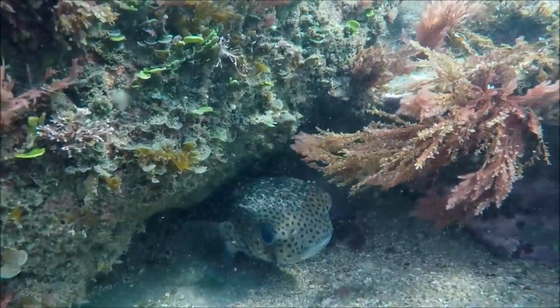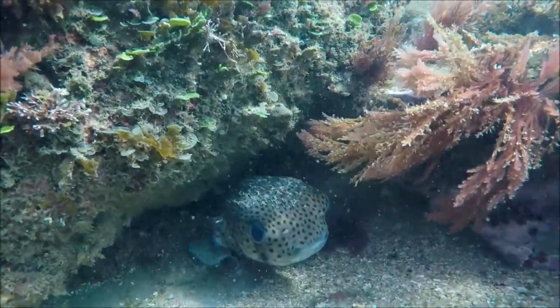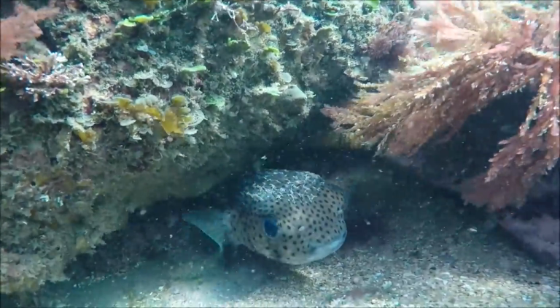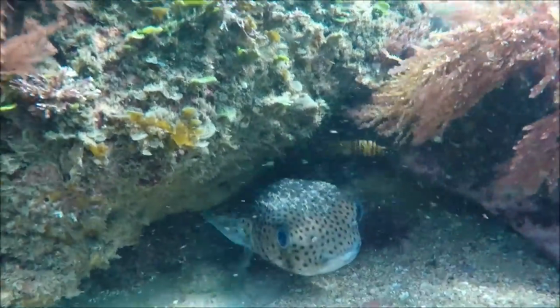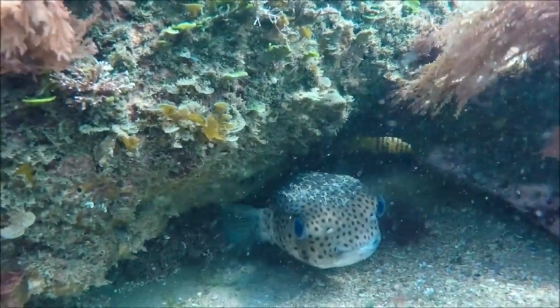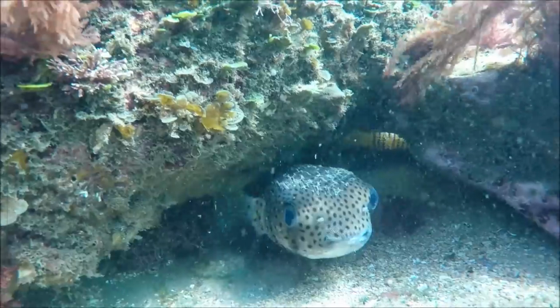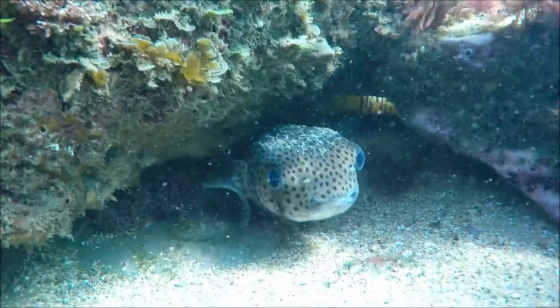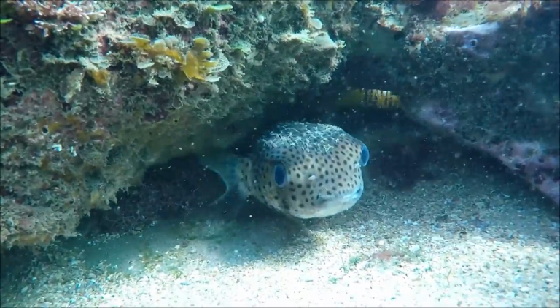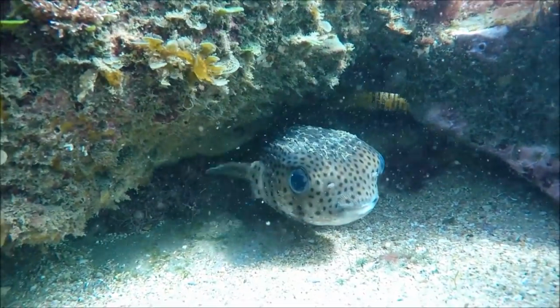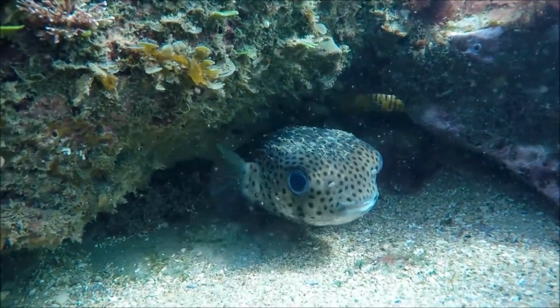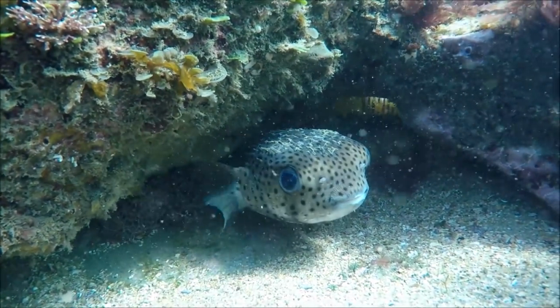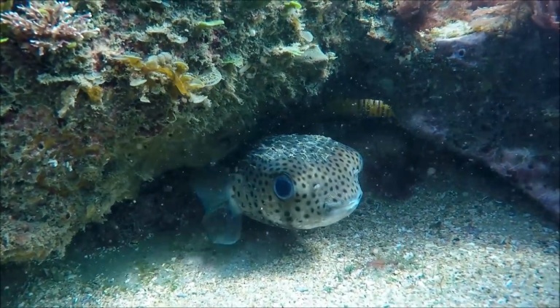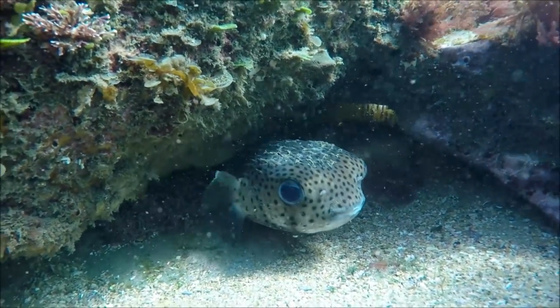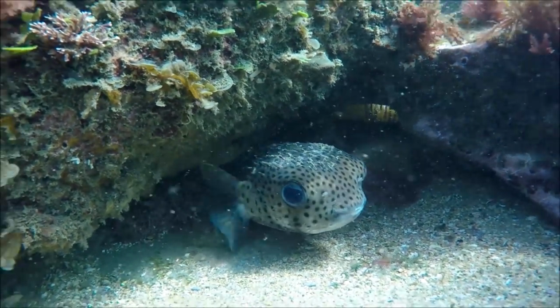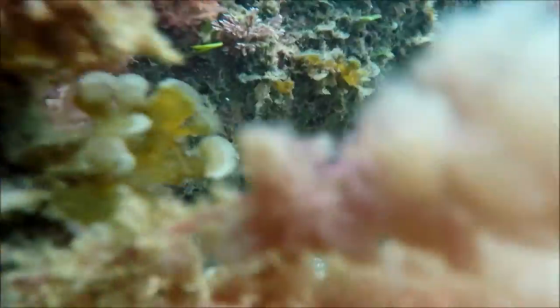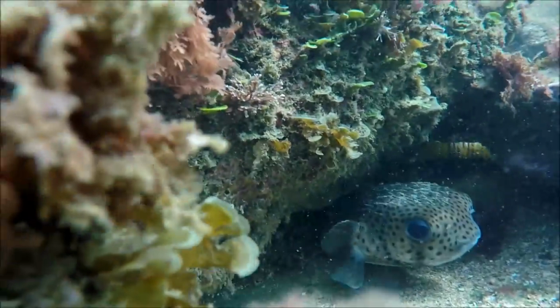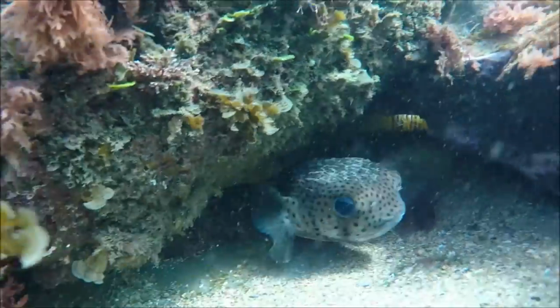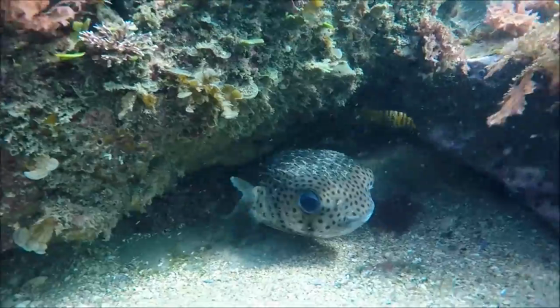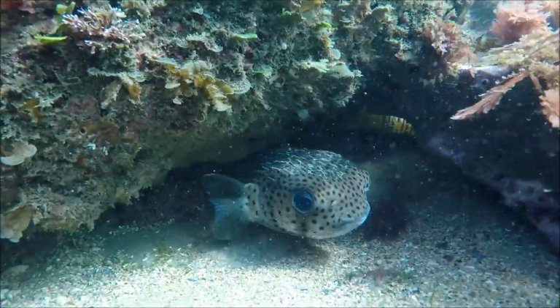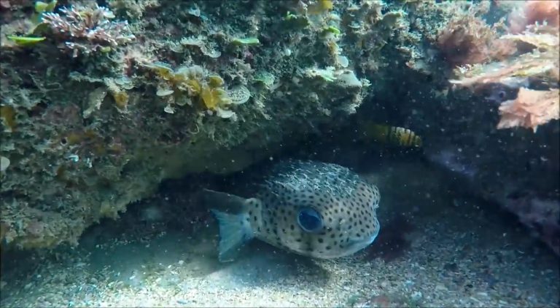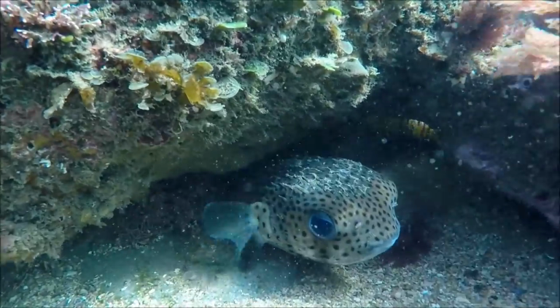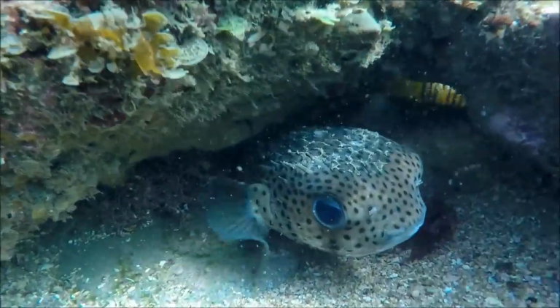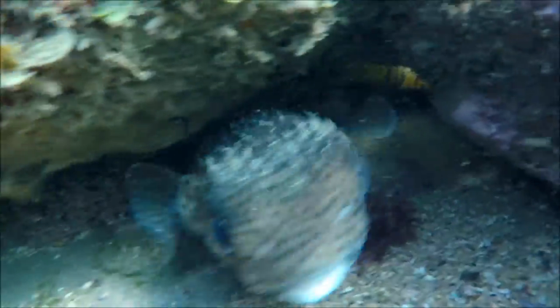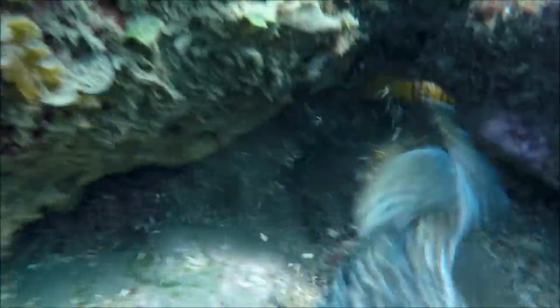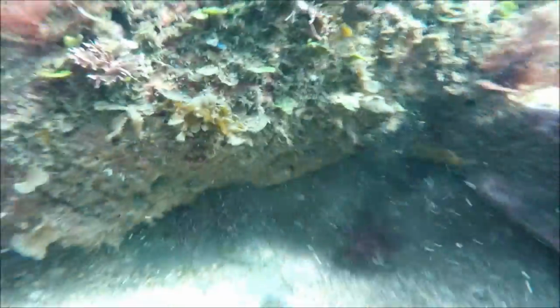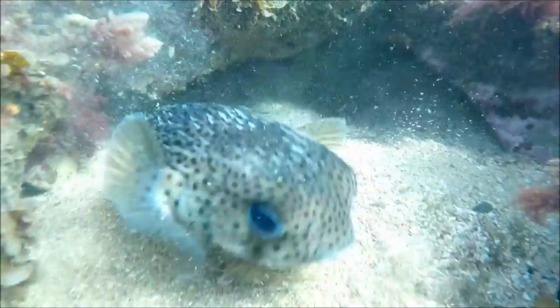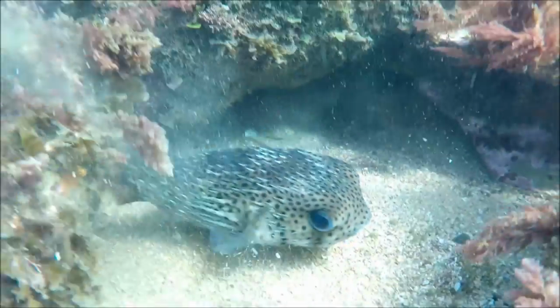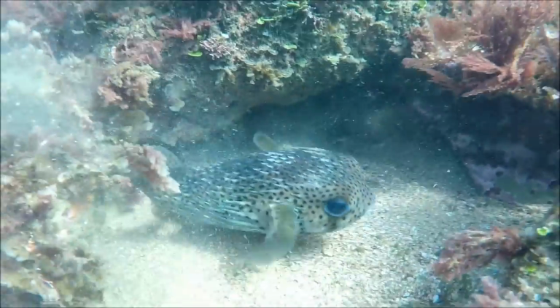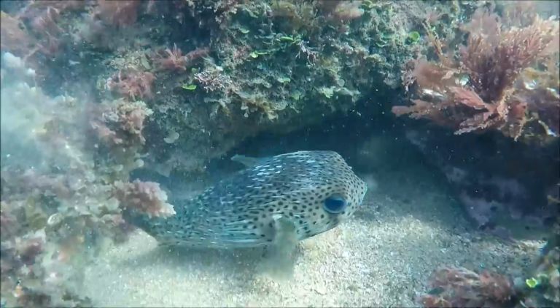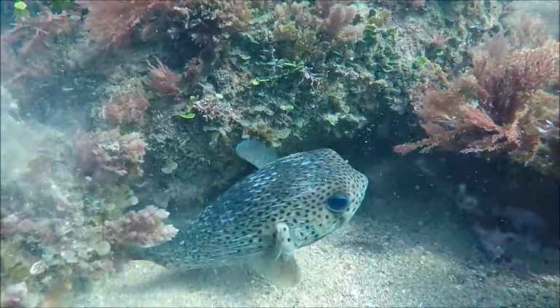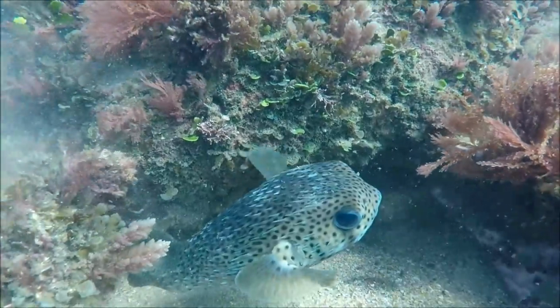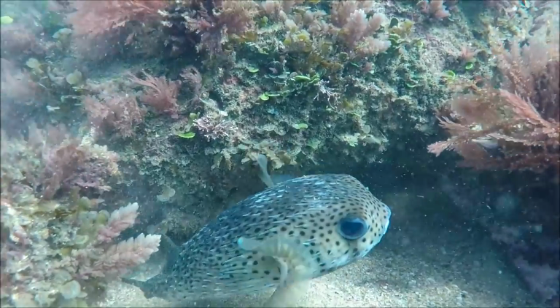This guy was the star of the dive — he is a porcupine fish. It was about the size of a rugby ball and it got a little bit aggressive with me poking a camera in its face. But they're just so cute with those big eyes.